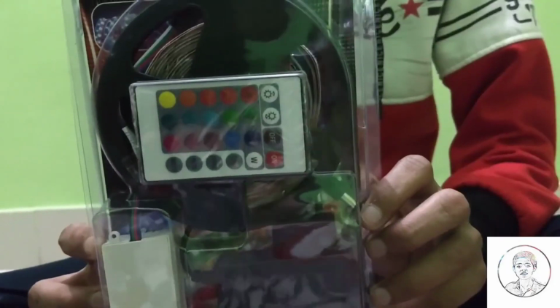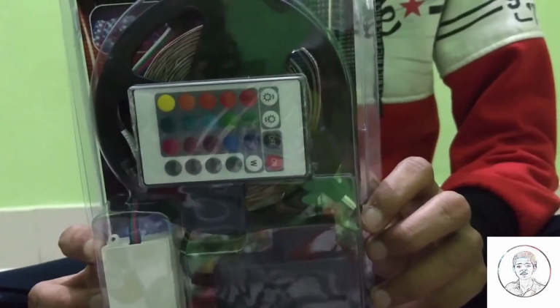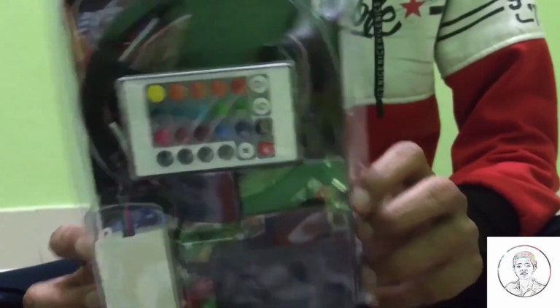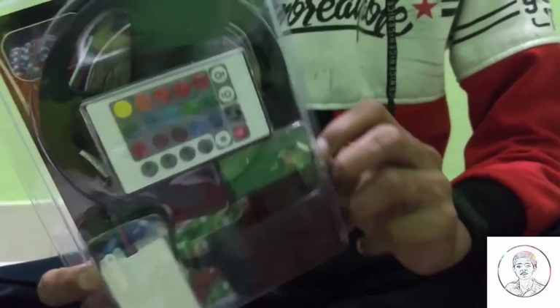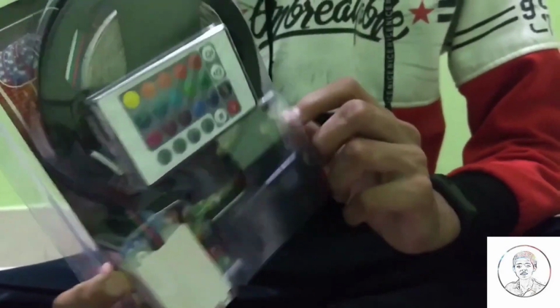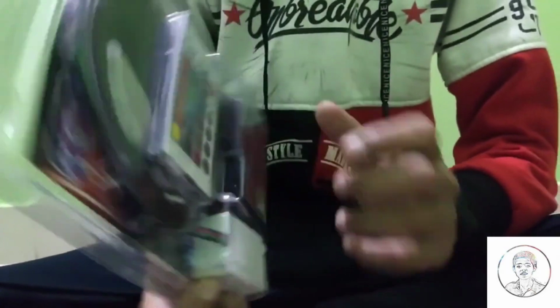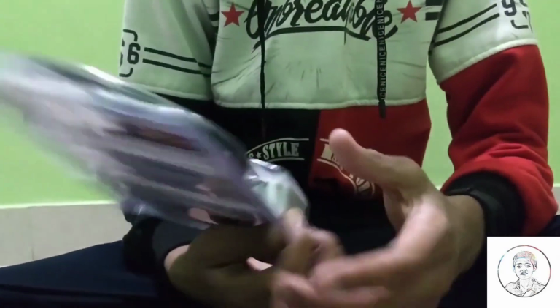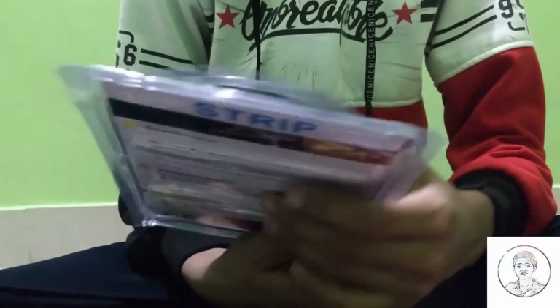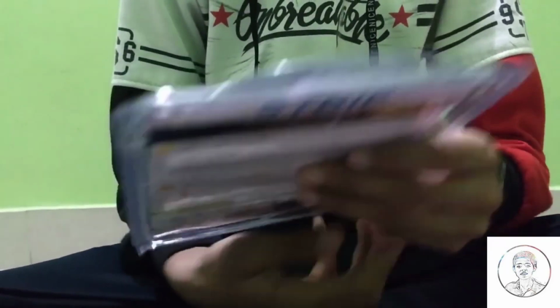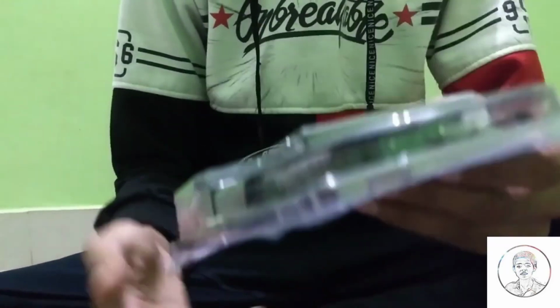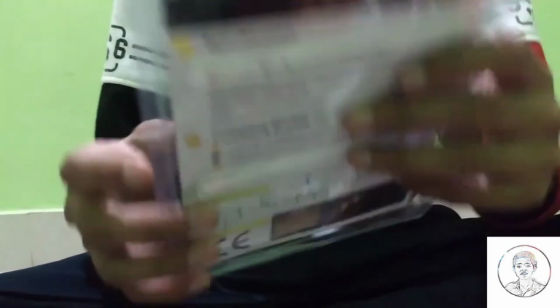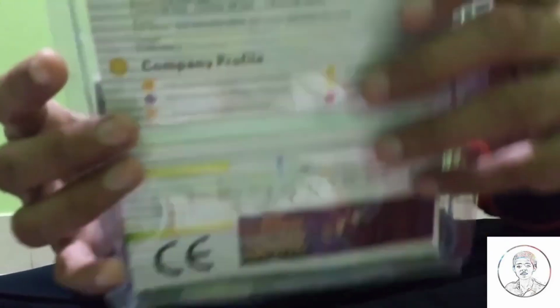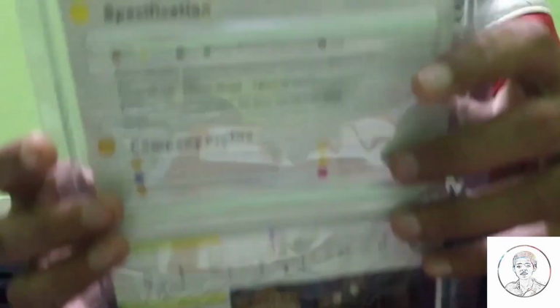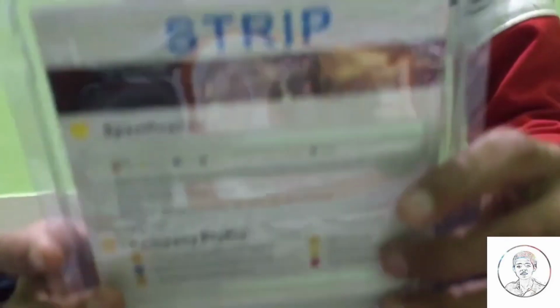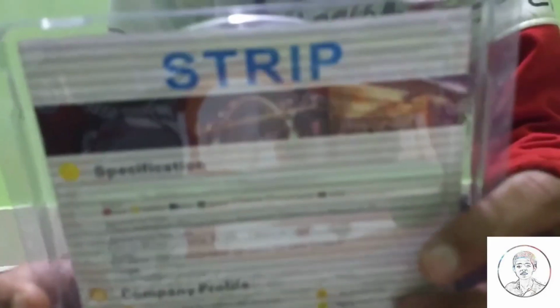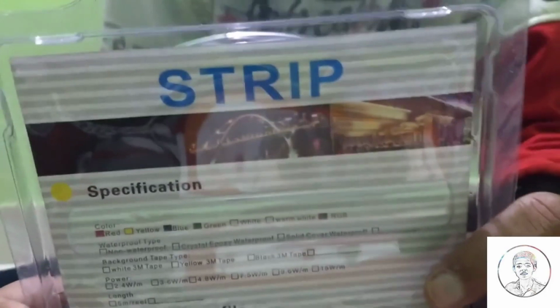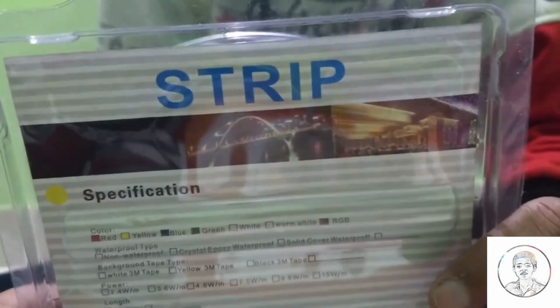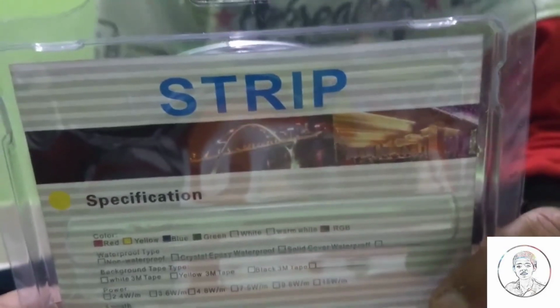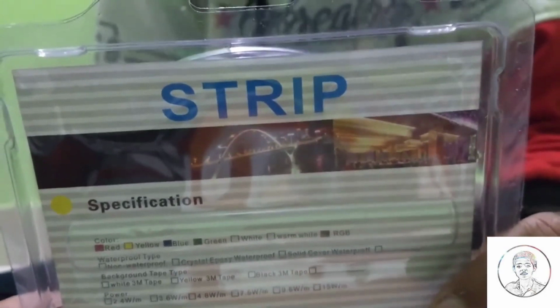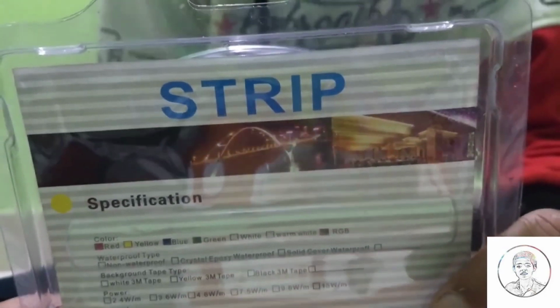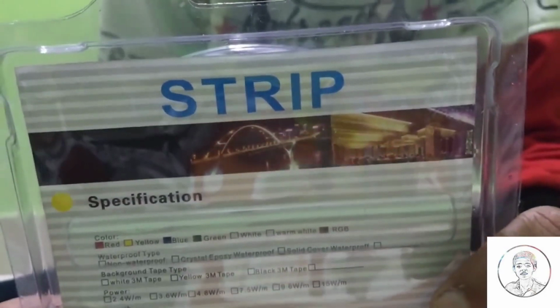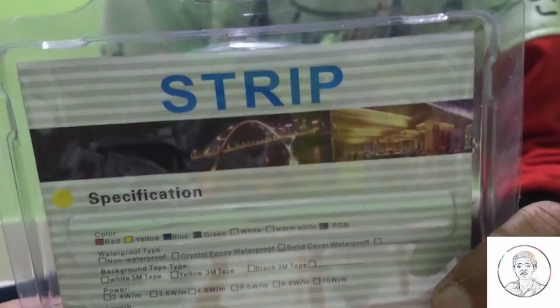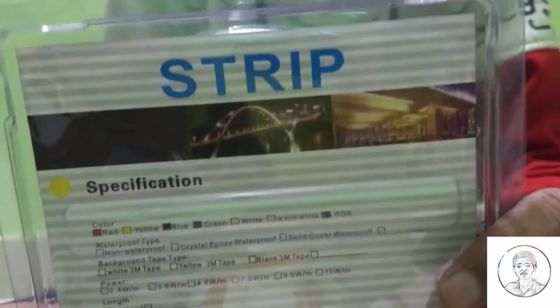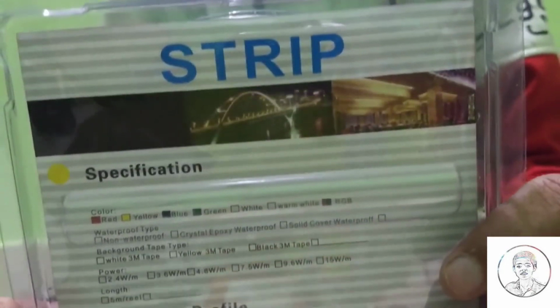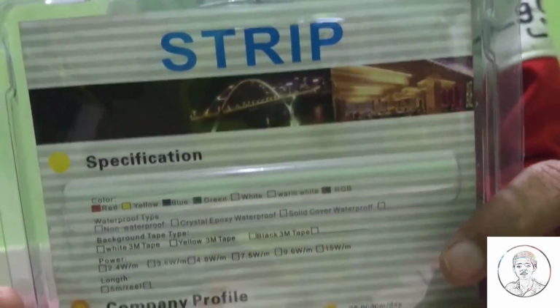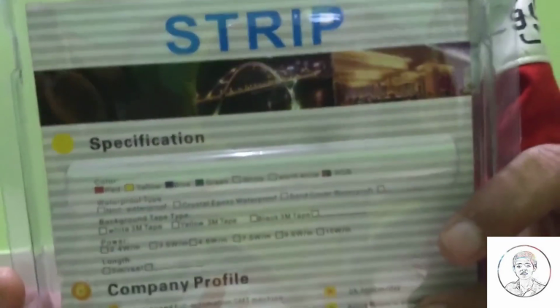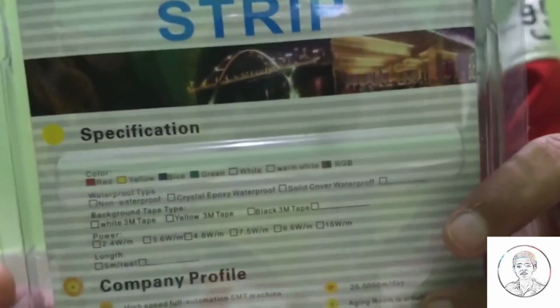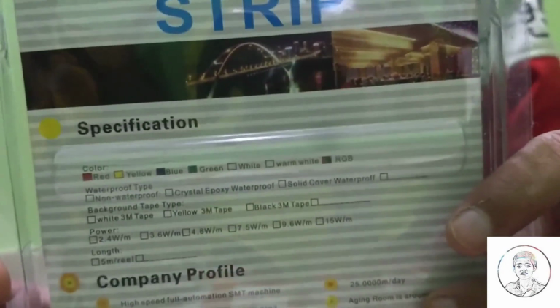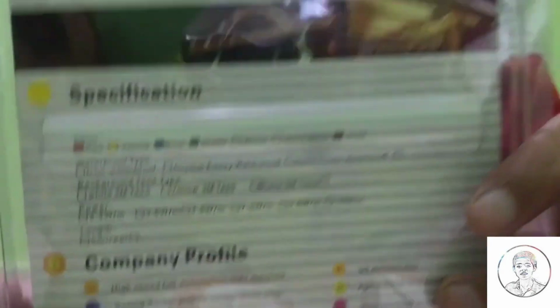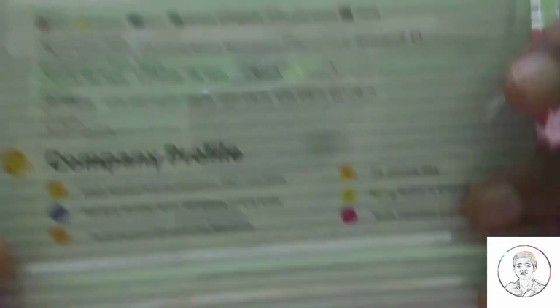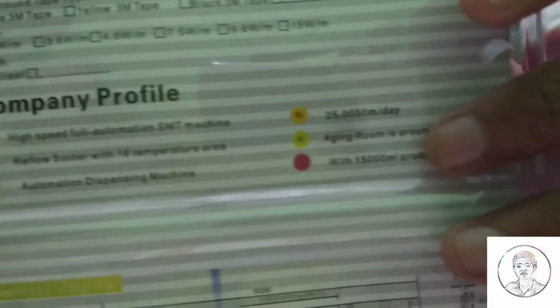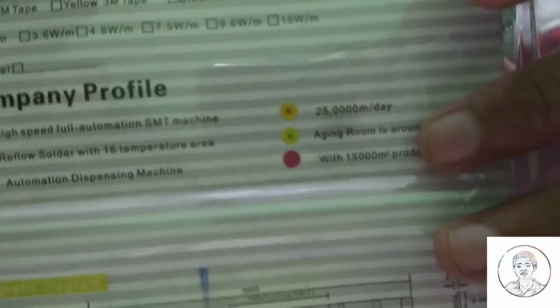Hello friends, I am Tanish and you are watching the YouTube channel TechHol. So in today's video, I am going to unbox this LED strip.